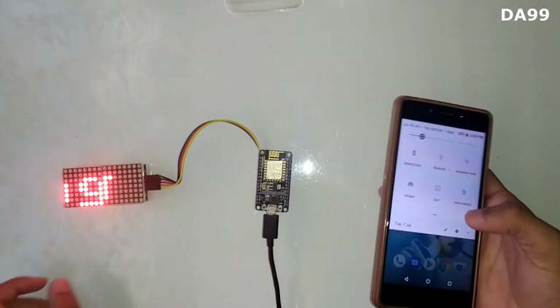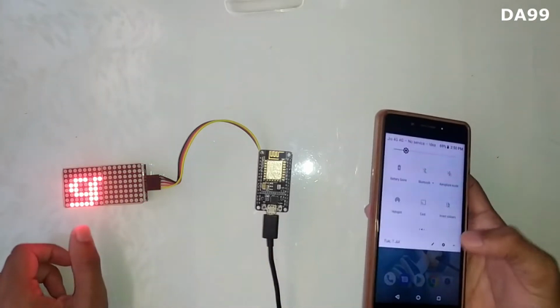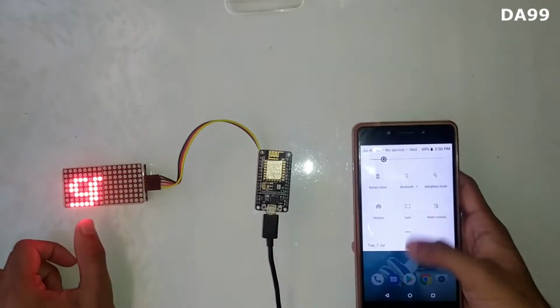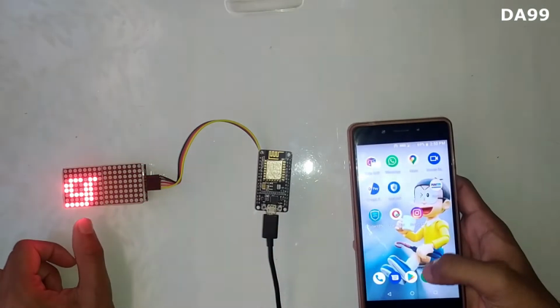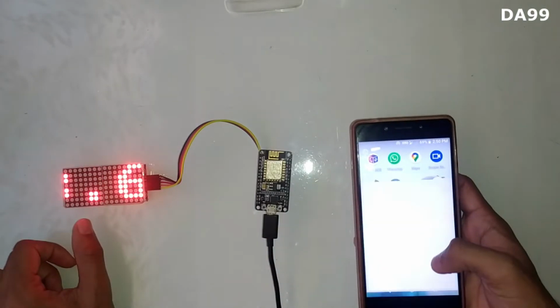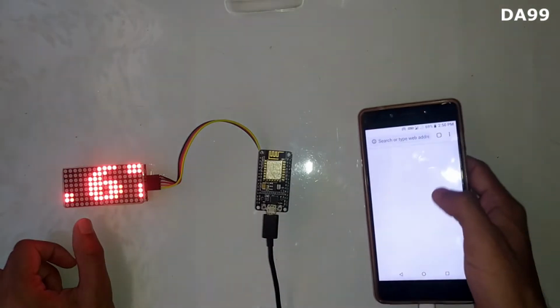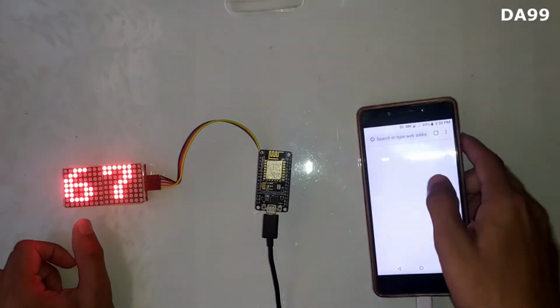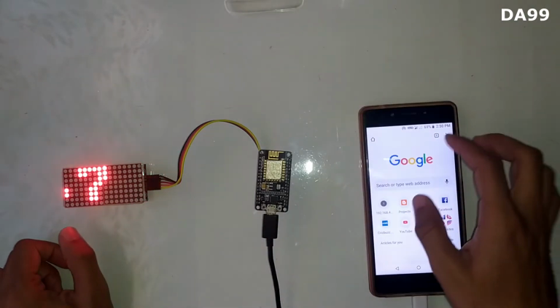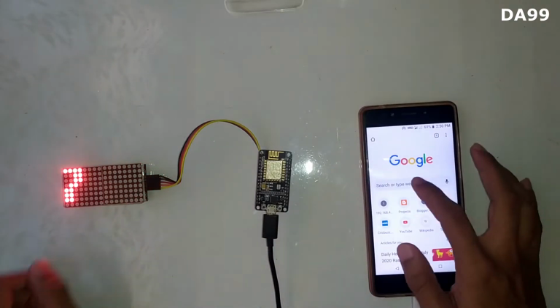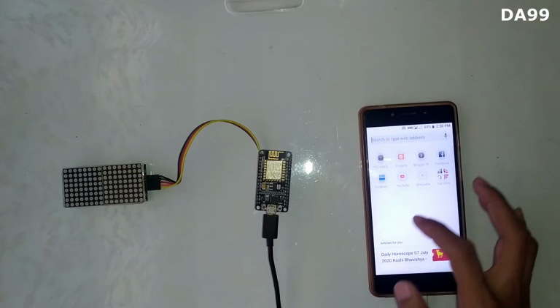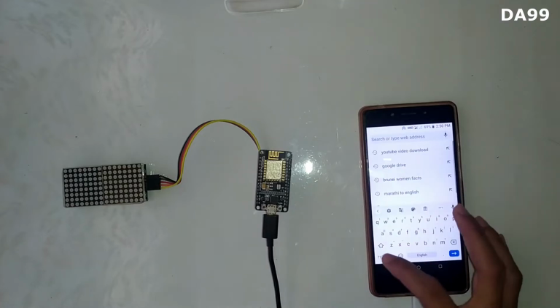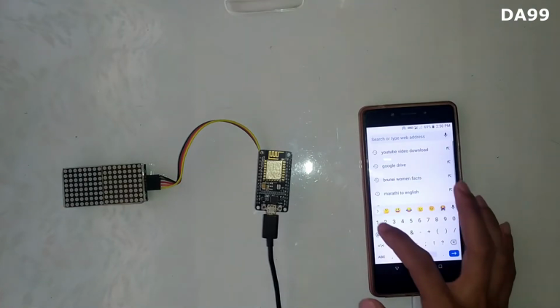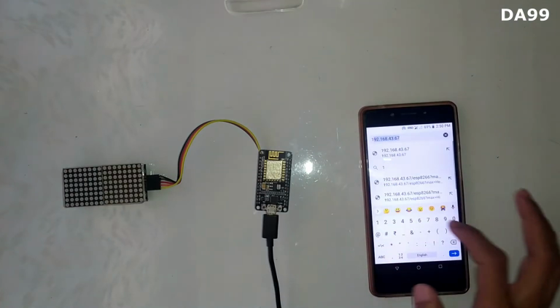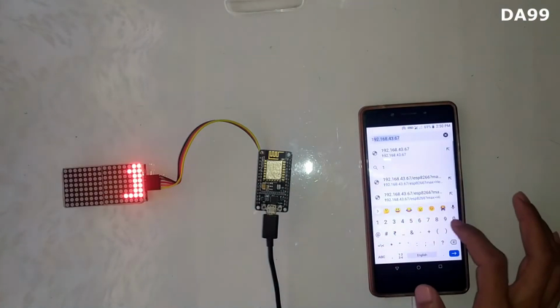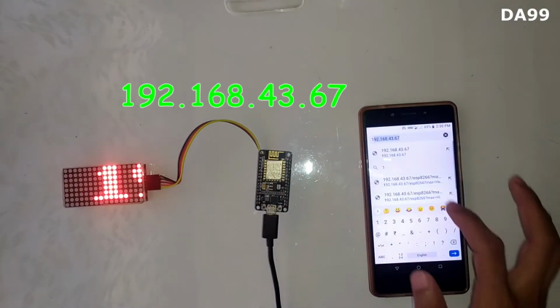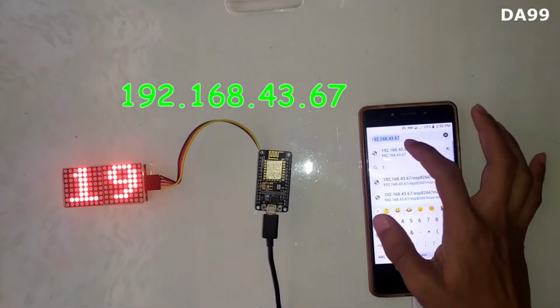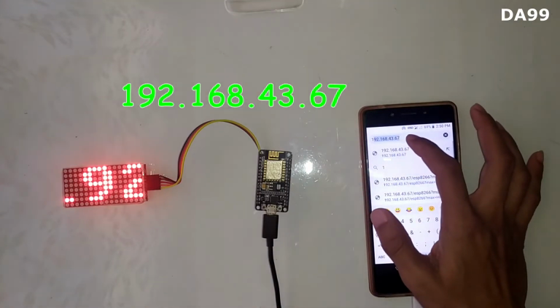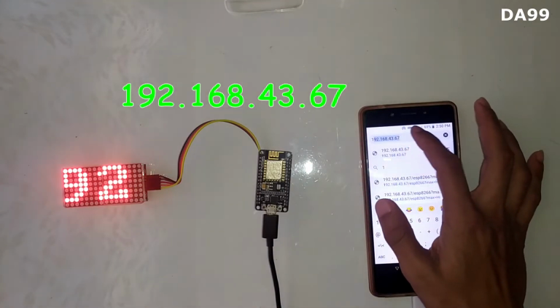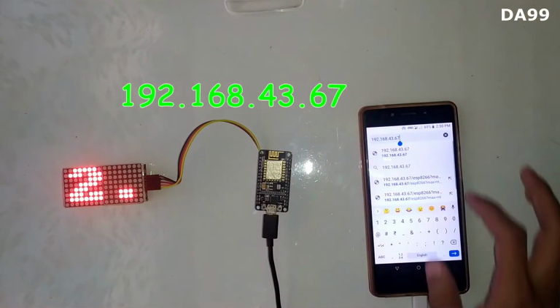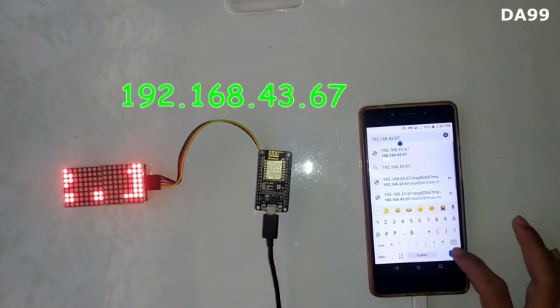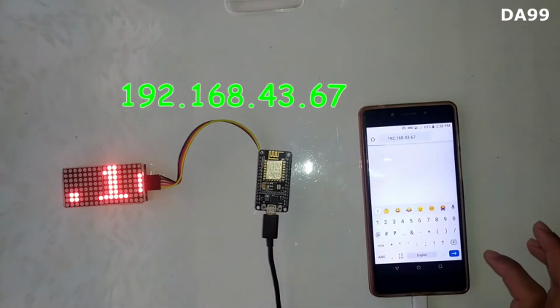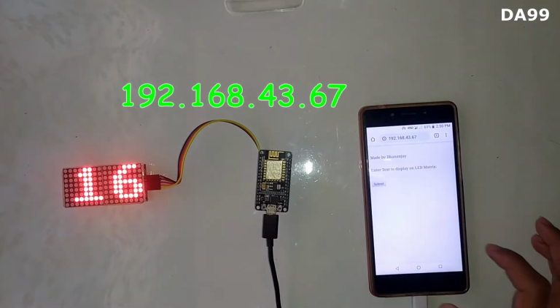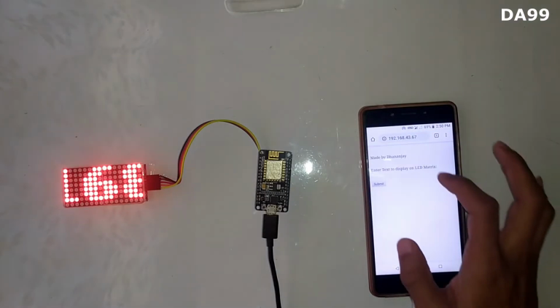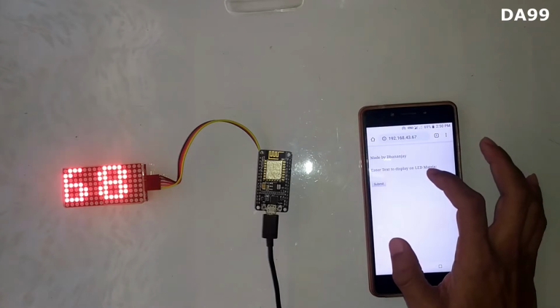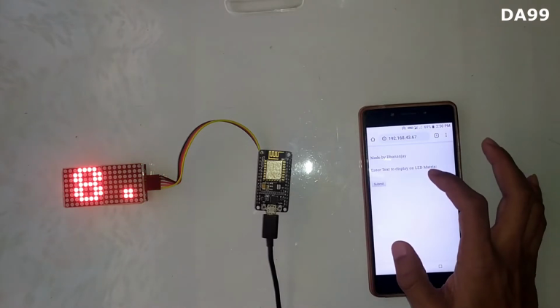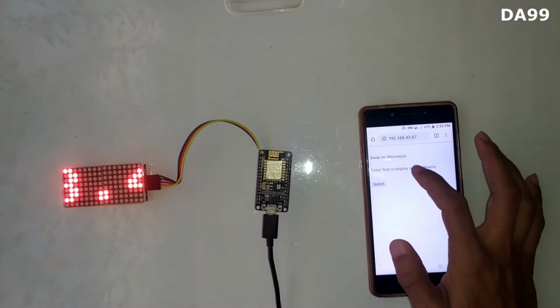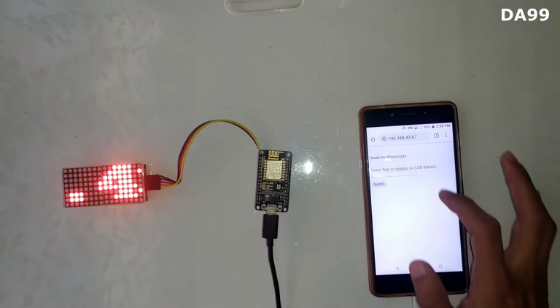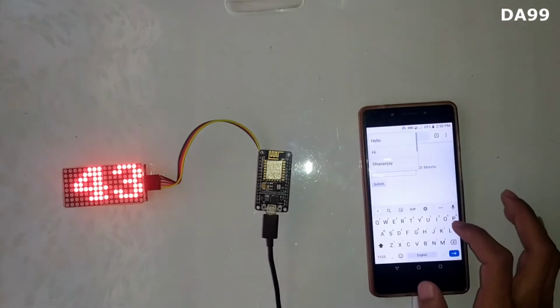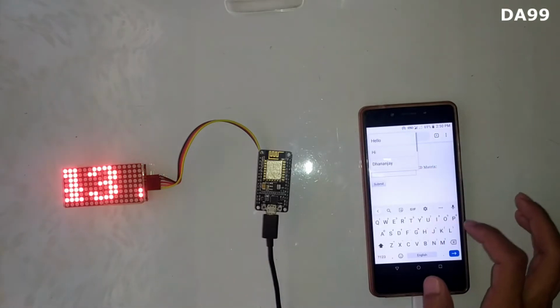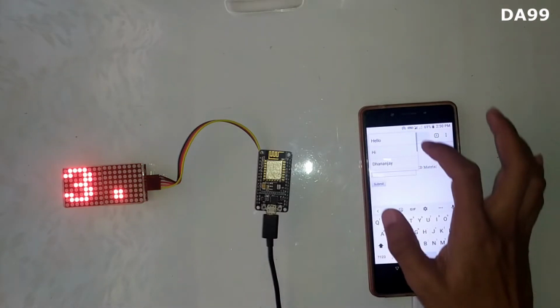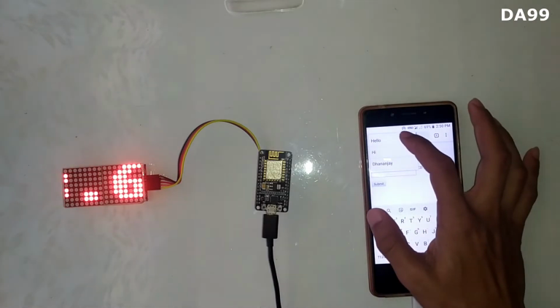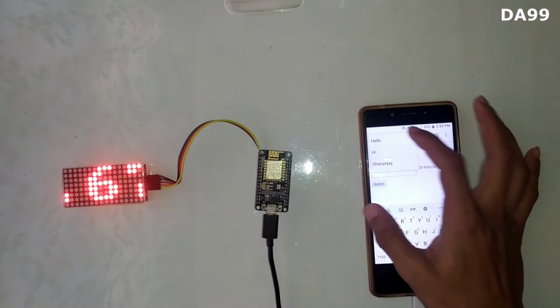It will show you one IP address. You can type this IP address in your browser — that is 192.168.40.67. It will open one HTML page where you can type any message you want.